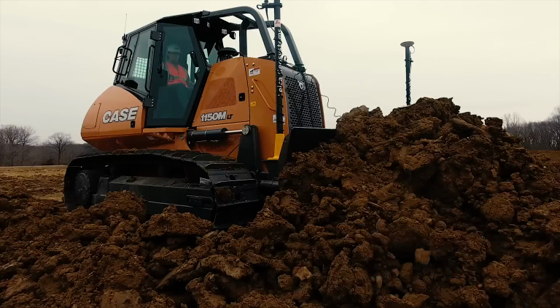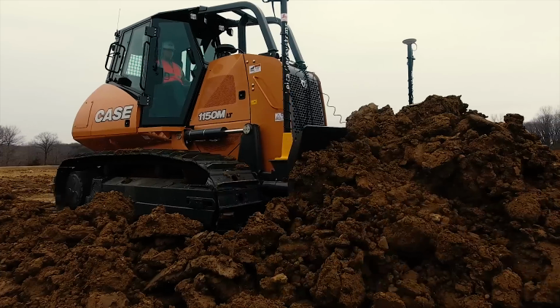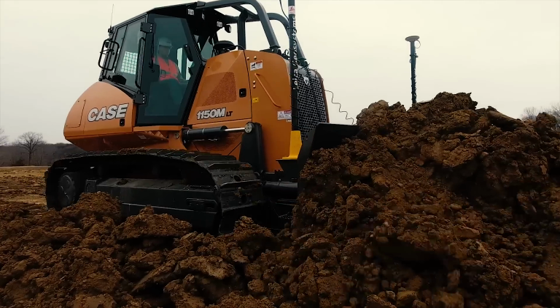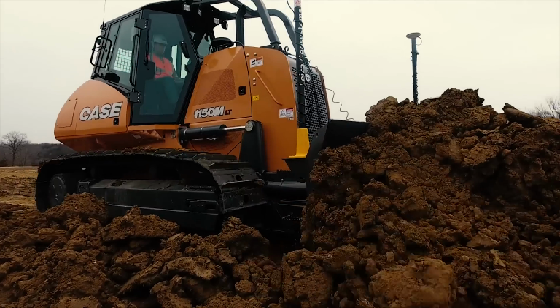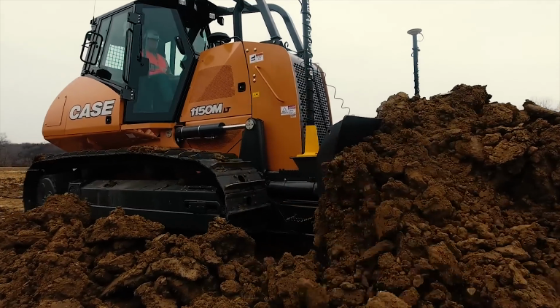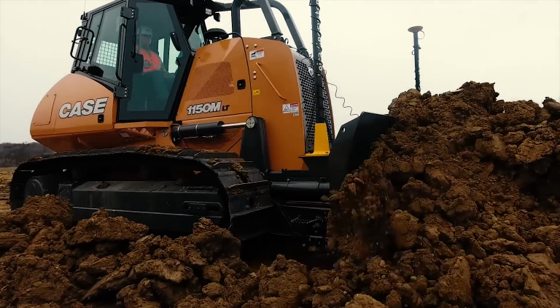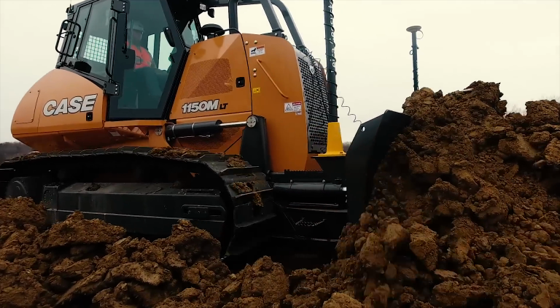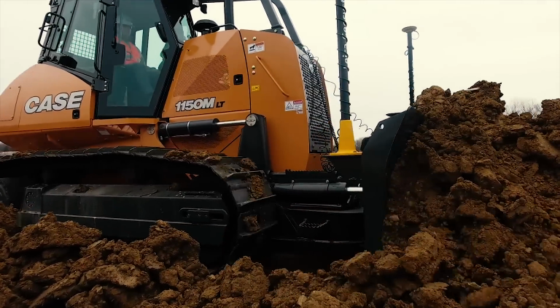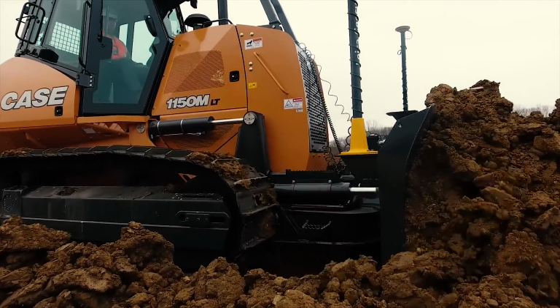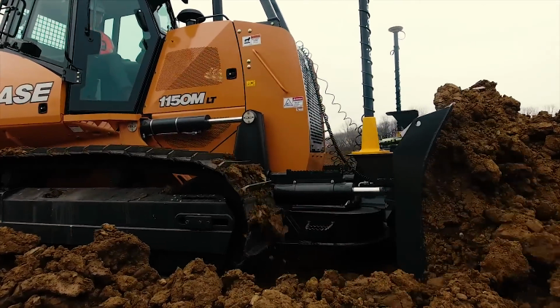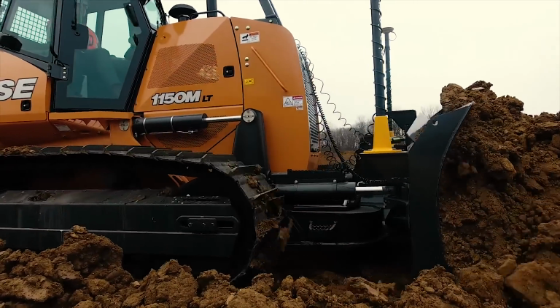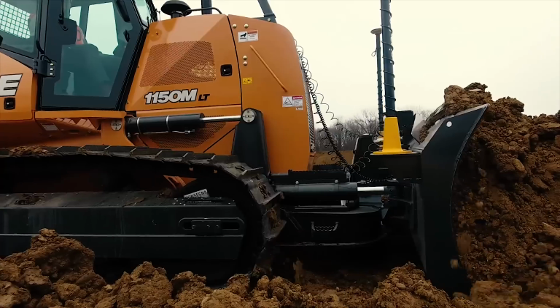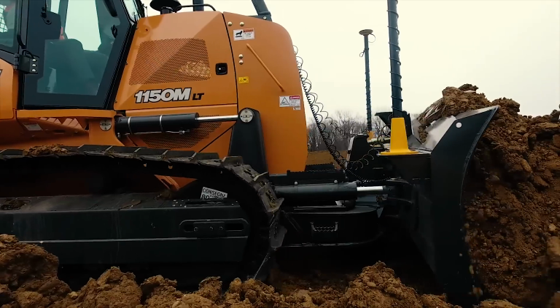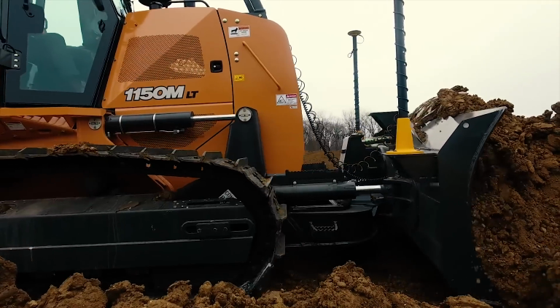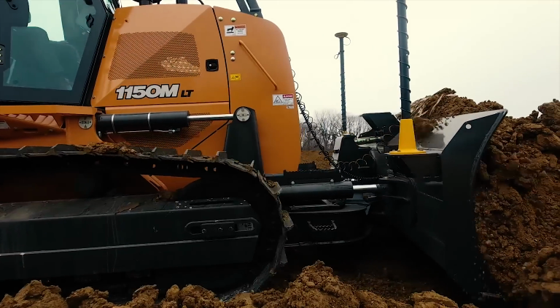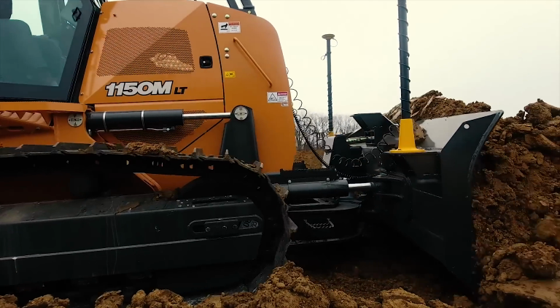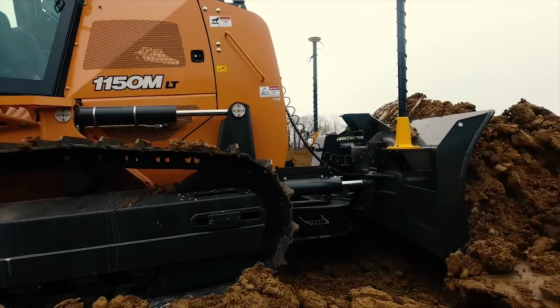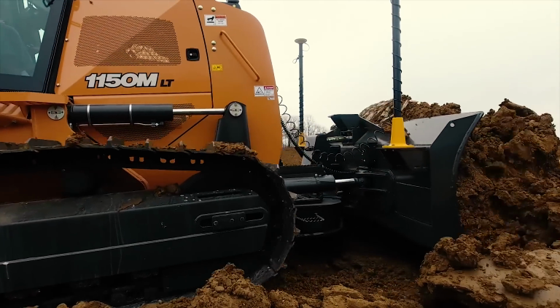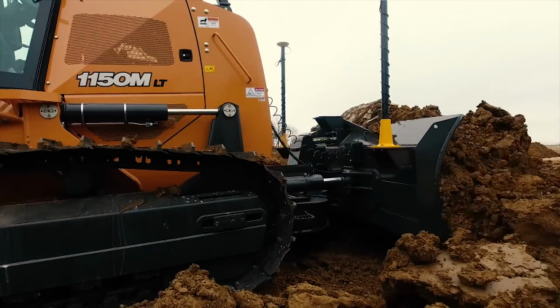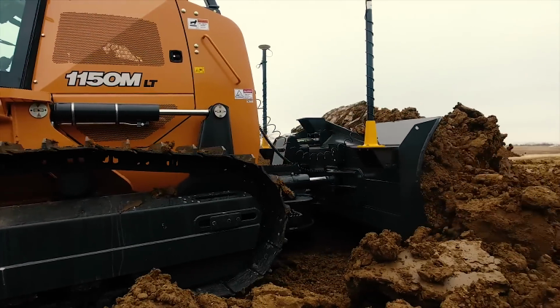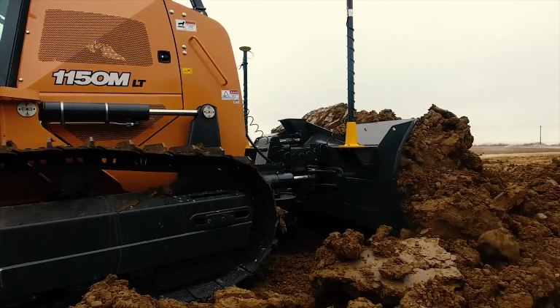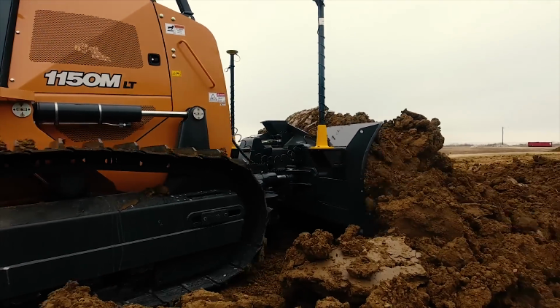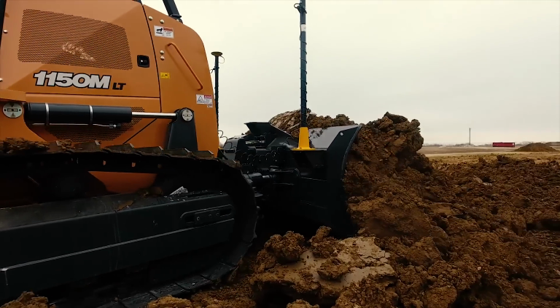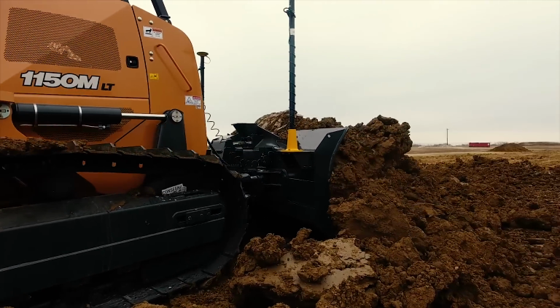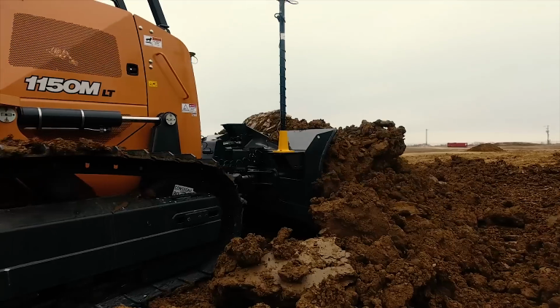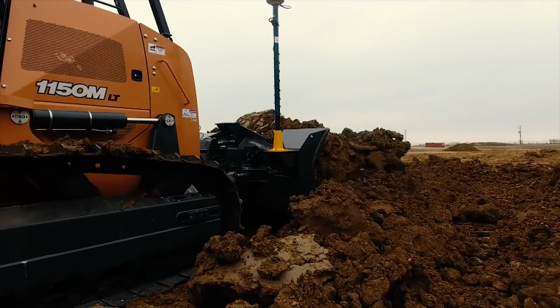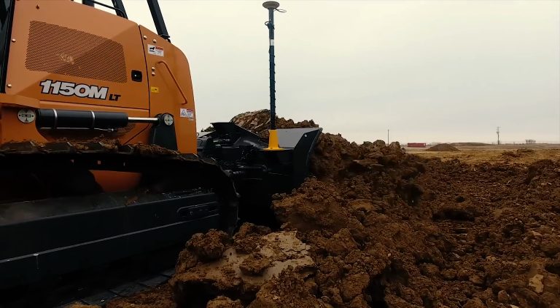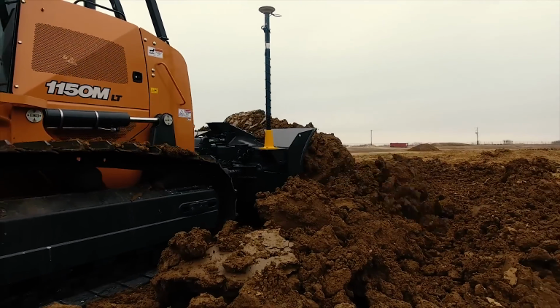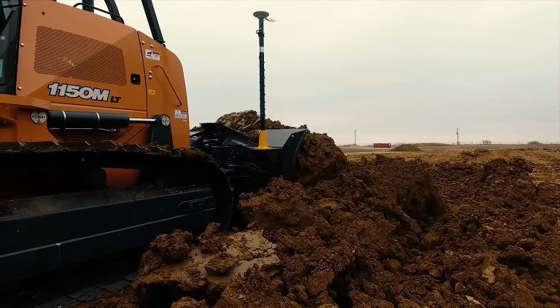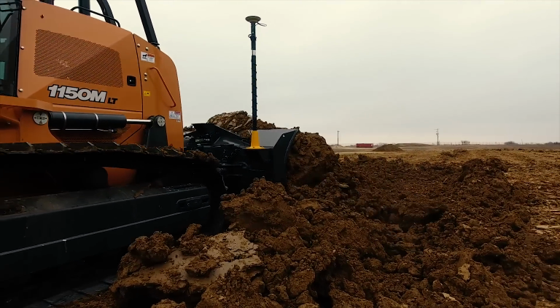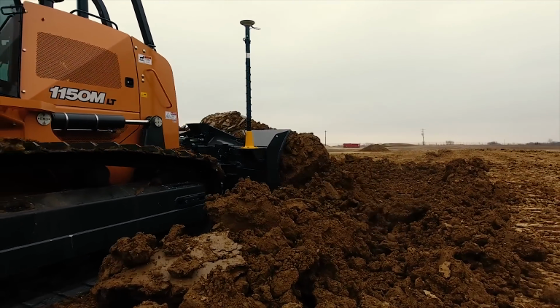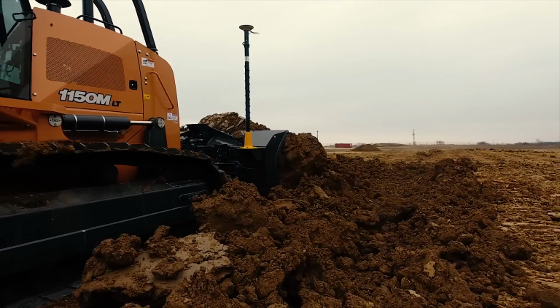Currently we offer it on our production class dozers — the 1150, 1650, and the 2050. We also offer it on our bulldozer class 1650 and 2050 dozers.